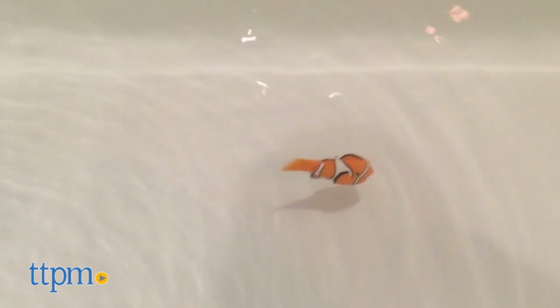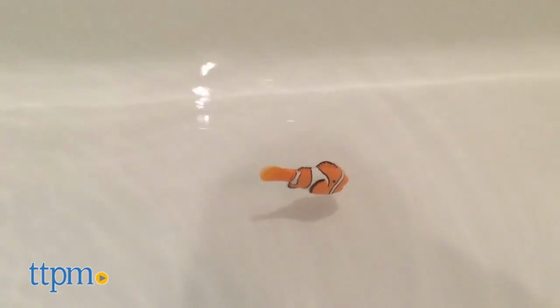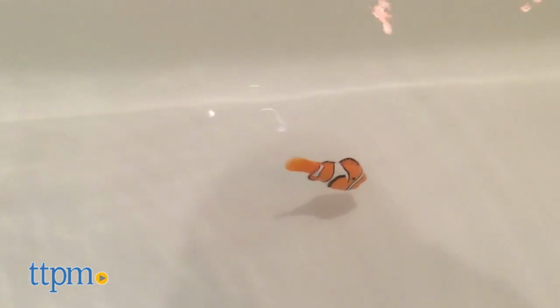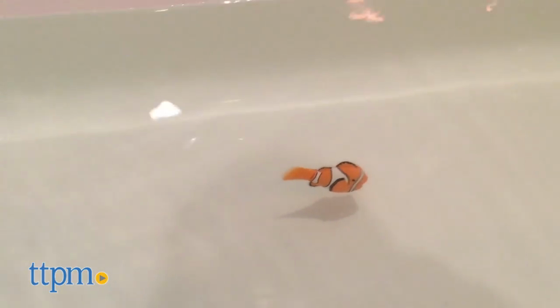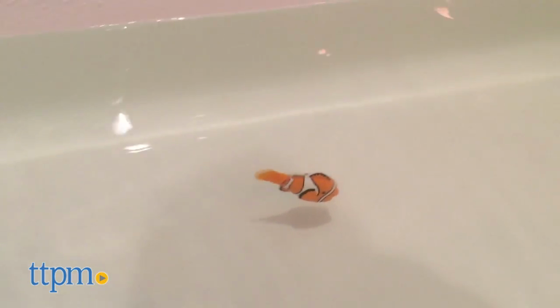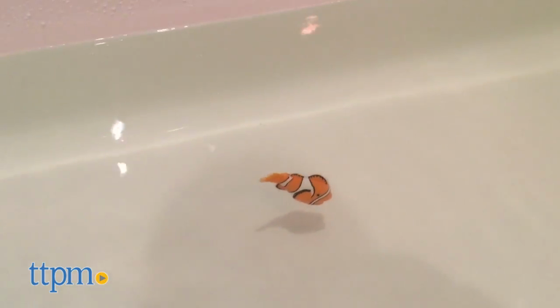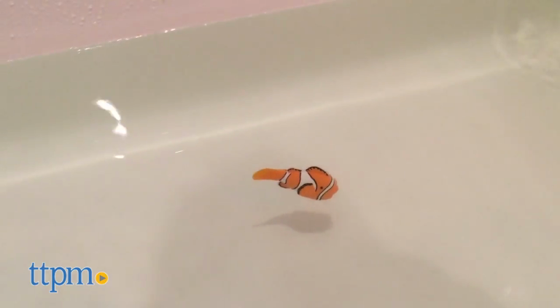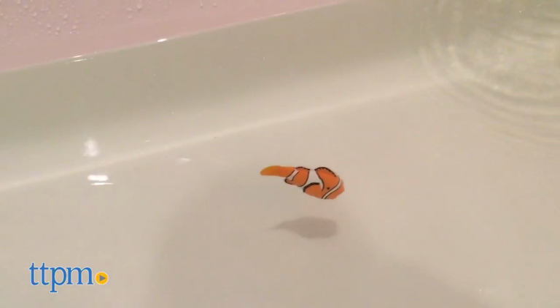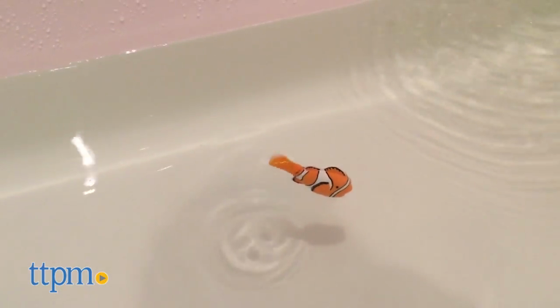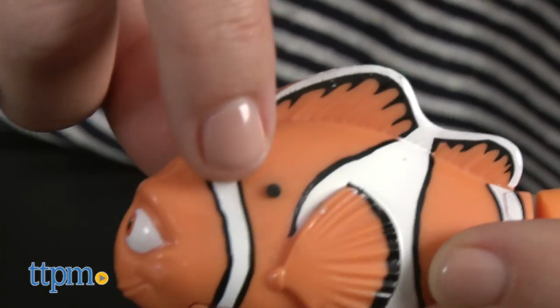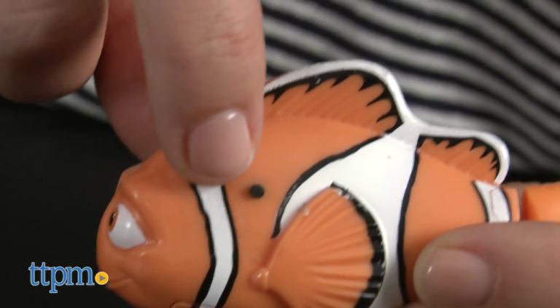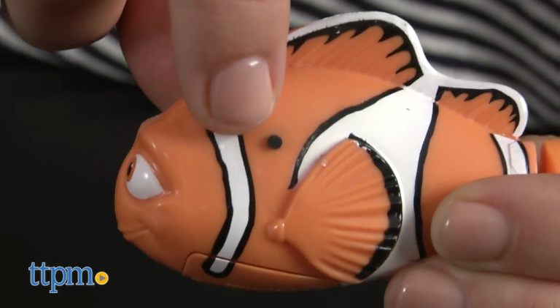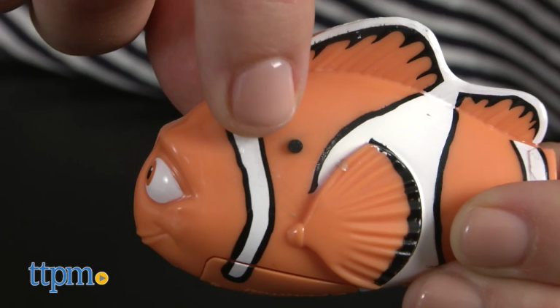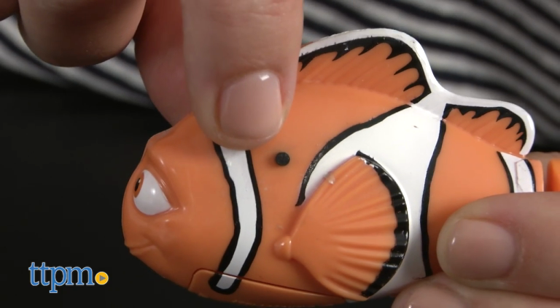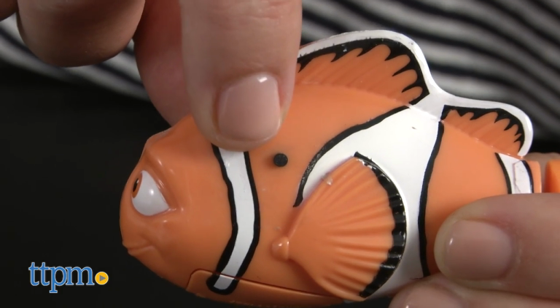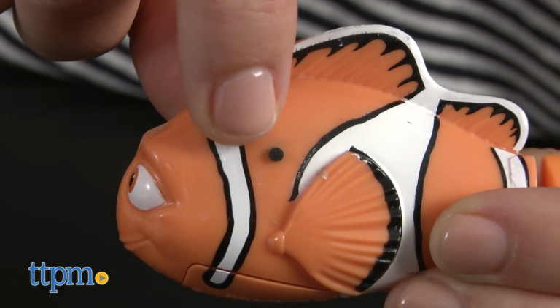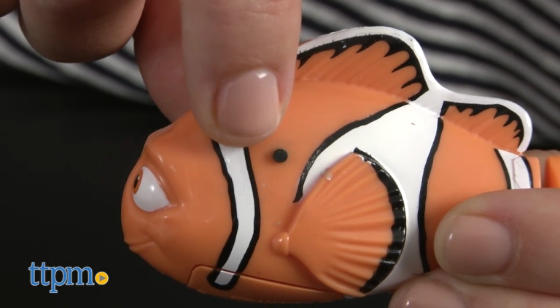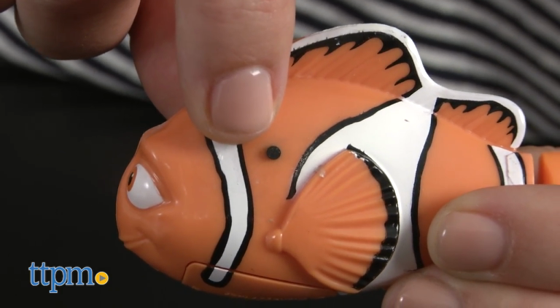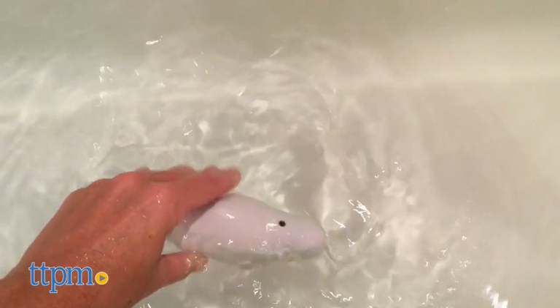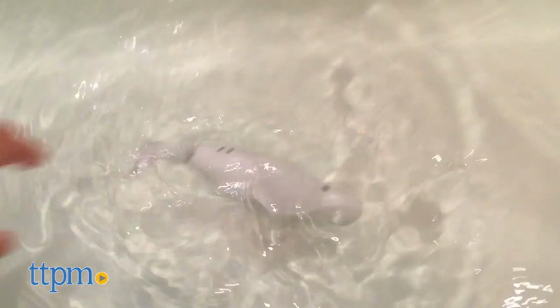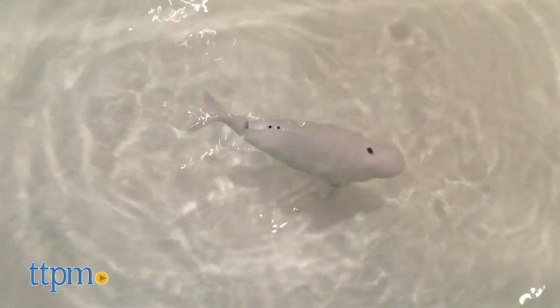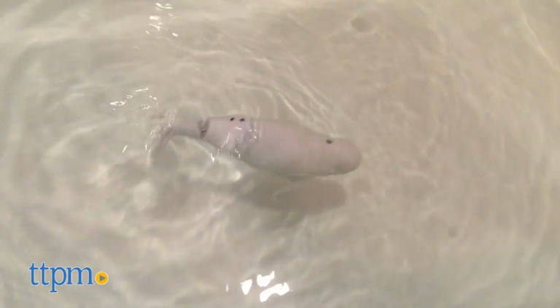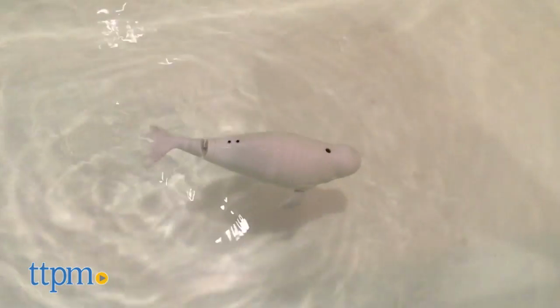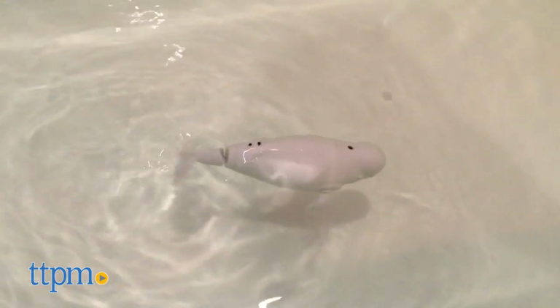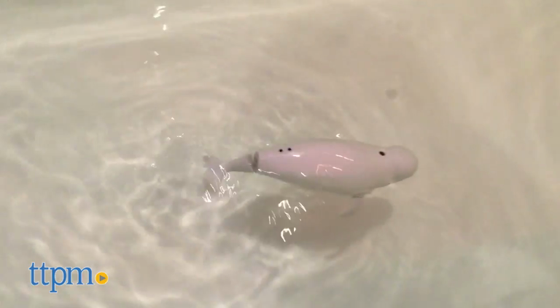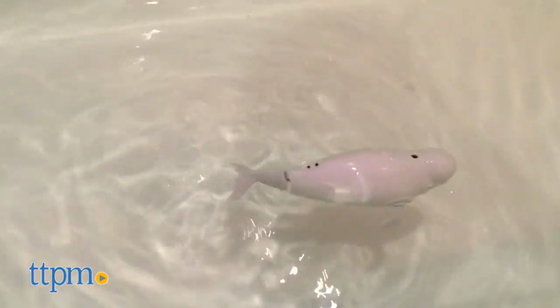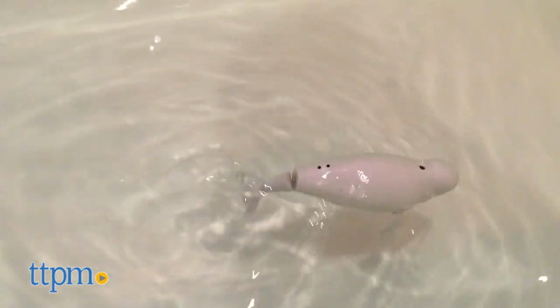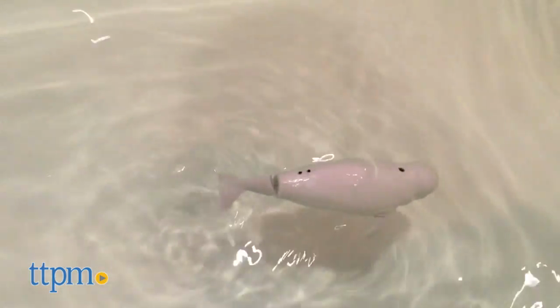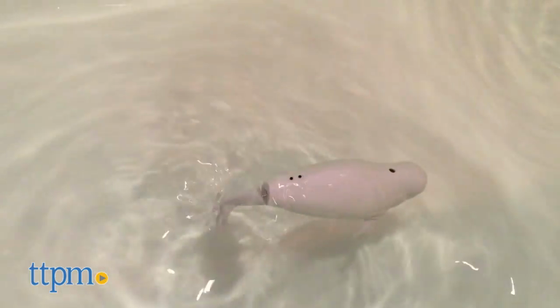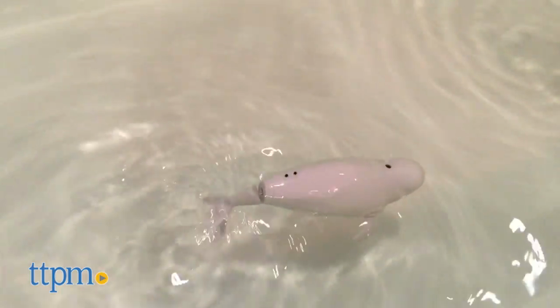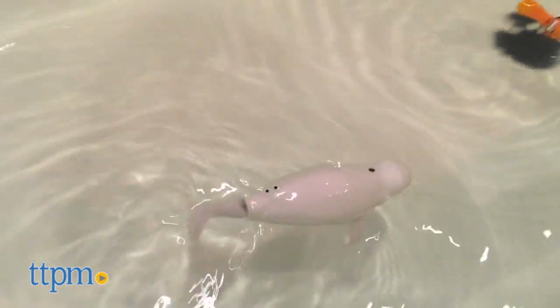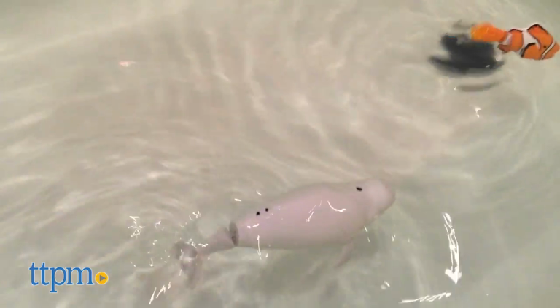Simple to use, a water-activated swimming mechanism automatically turns on when they're placed in water, causing them to swim. To stop them from swimming, simply remove from water and dry with a soft cloth.